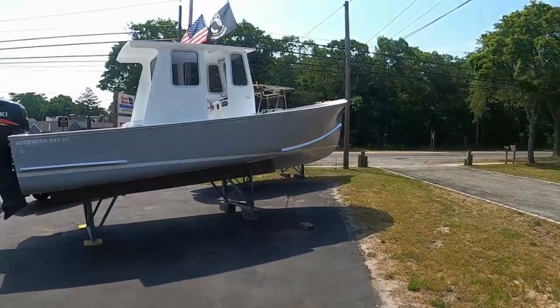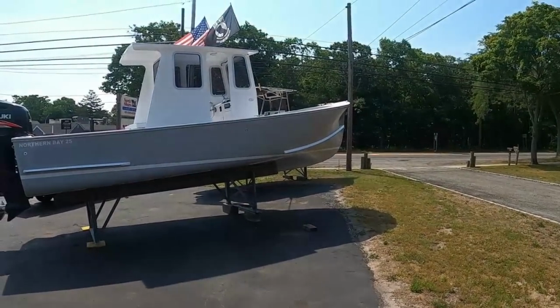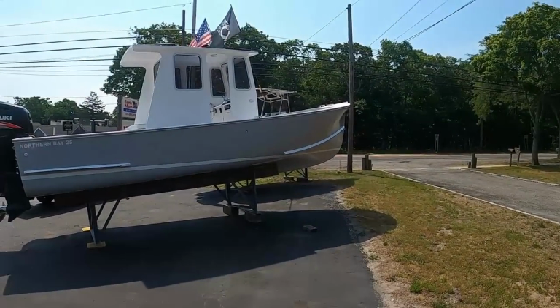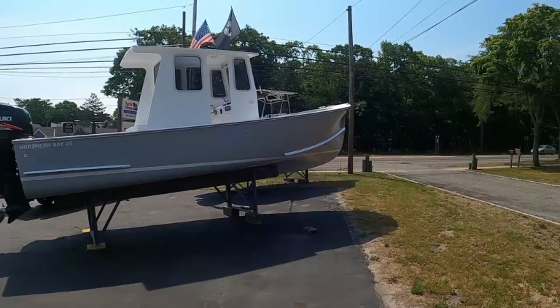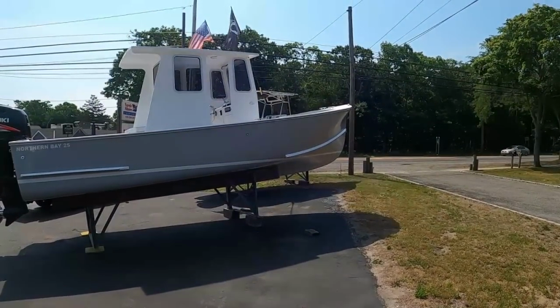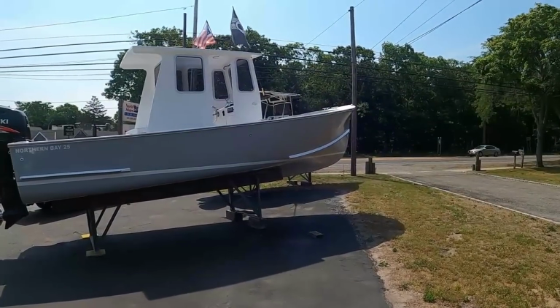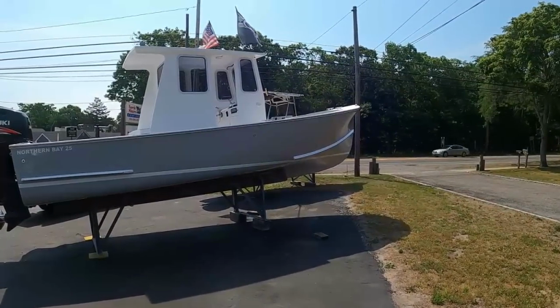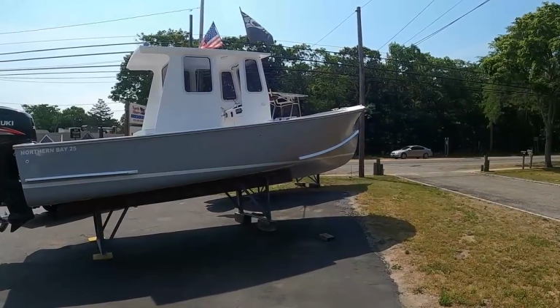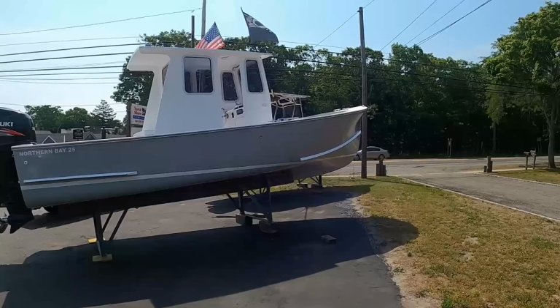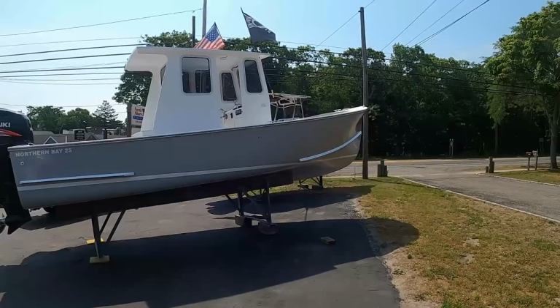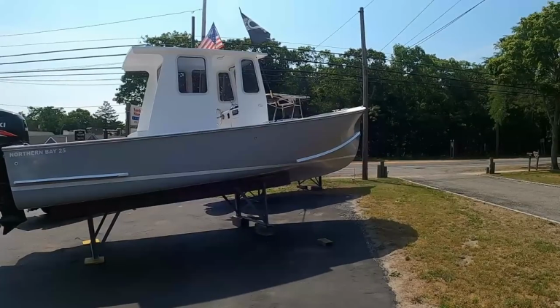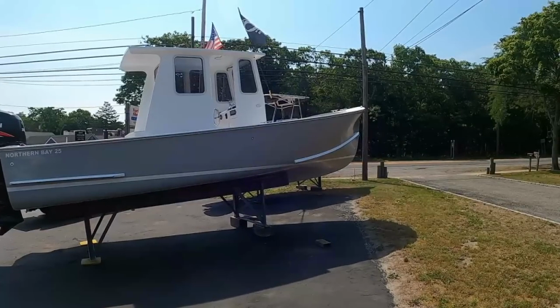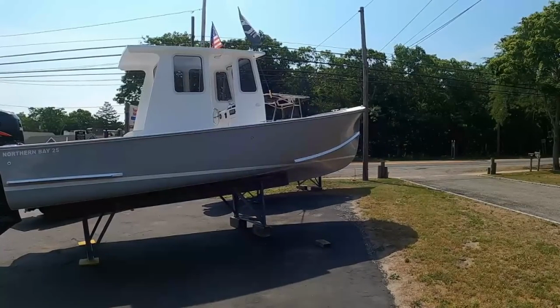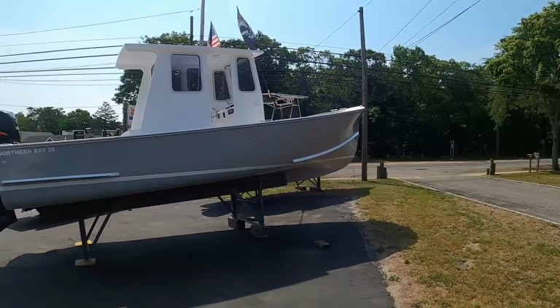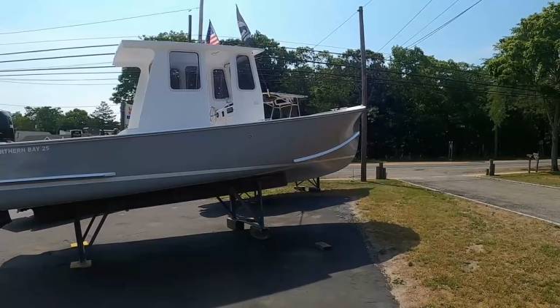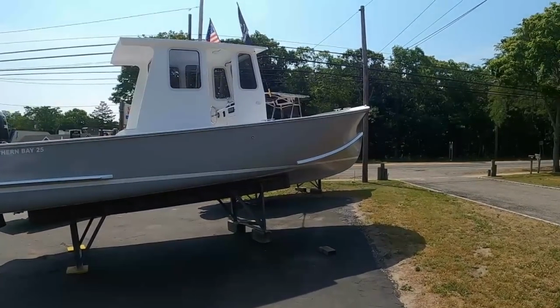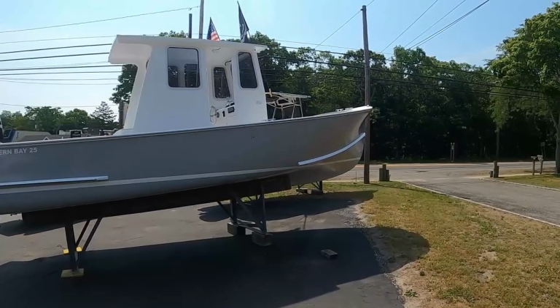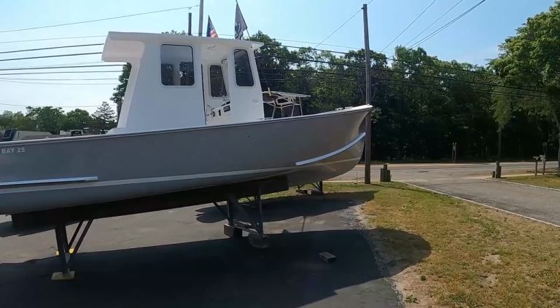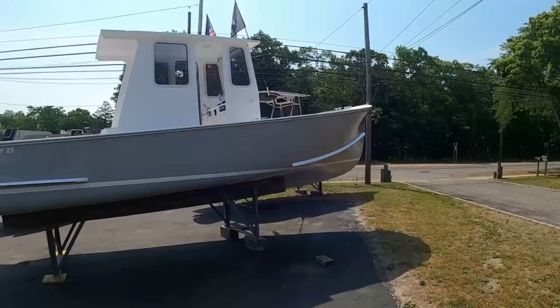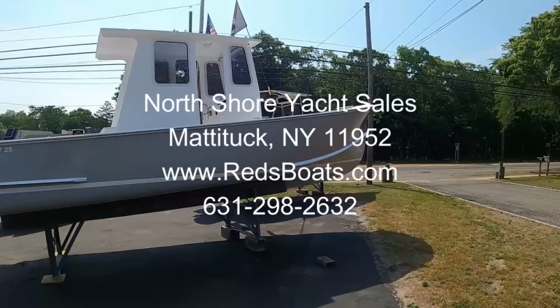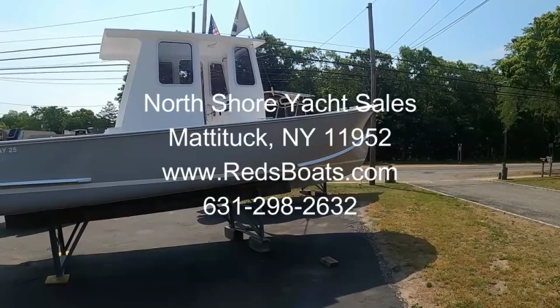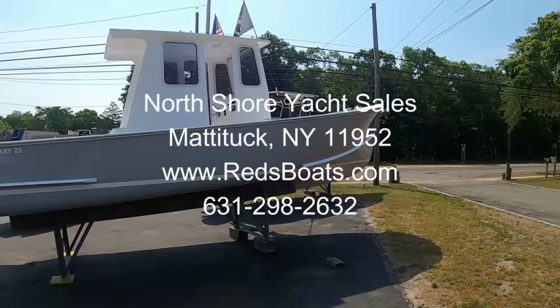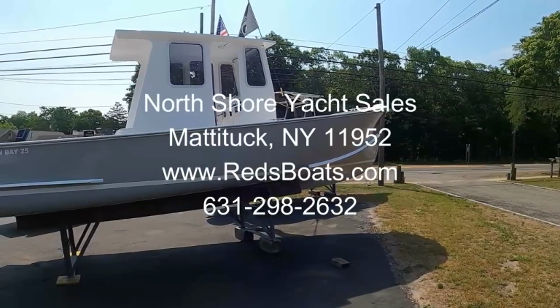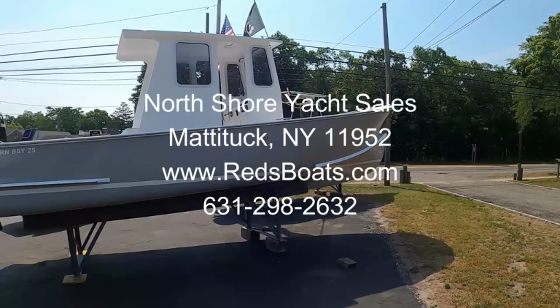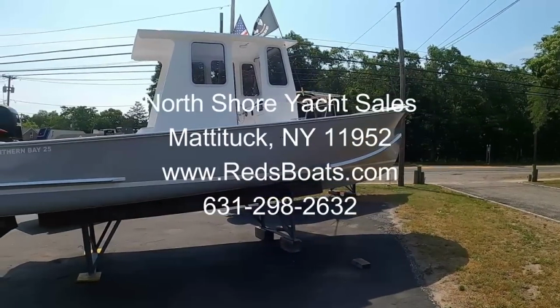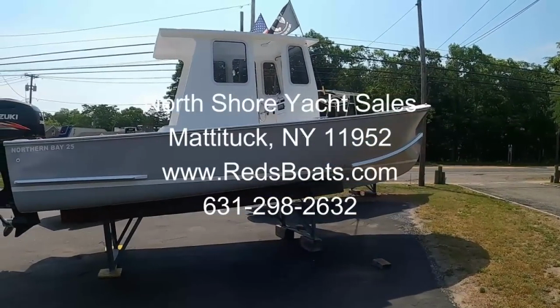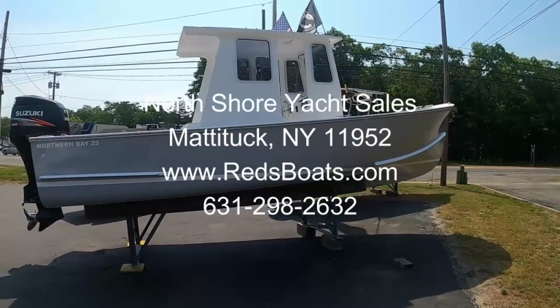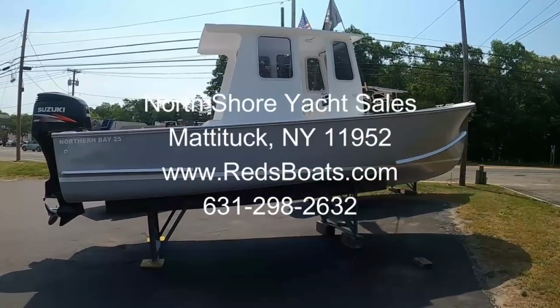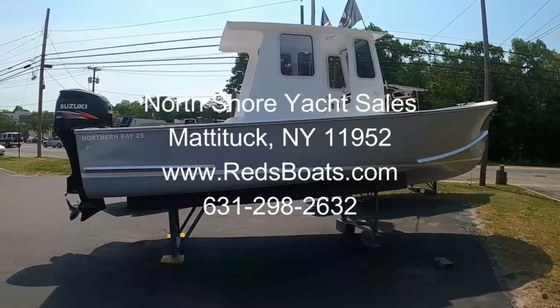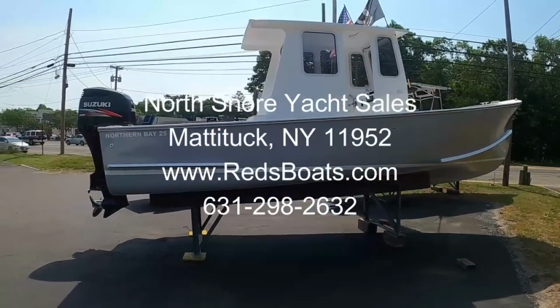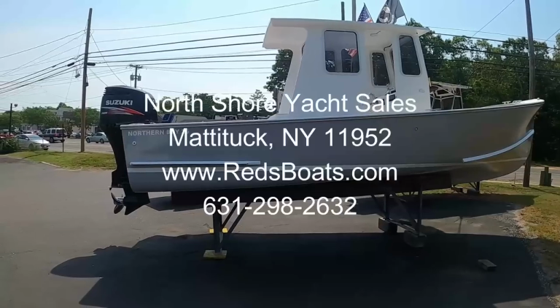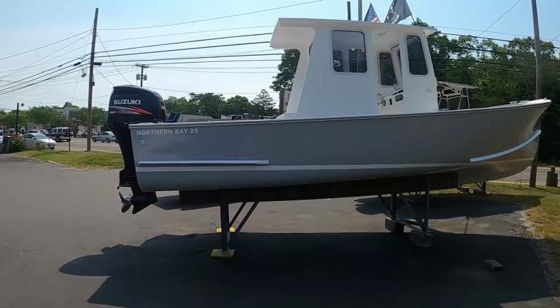All right, here we go. I'm at my local boatyard right now — North Shore Yacht Sales. They've serviced my boat for years. I saw the owner Red posted on Facebook this boat — it's a Northern Bay 25.